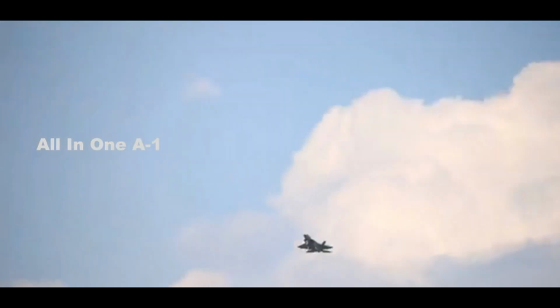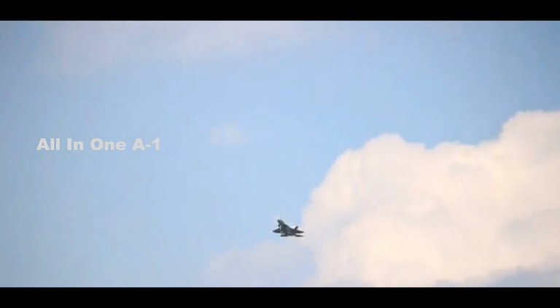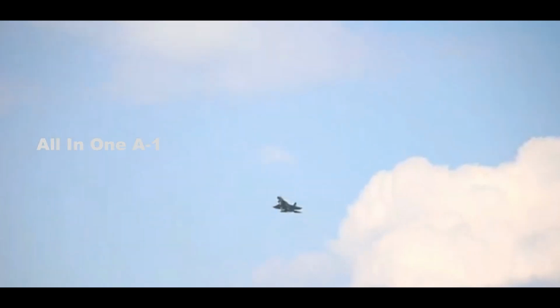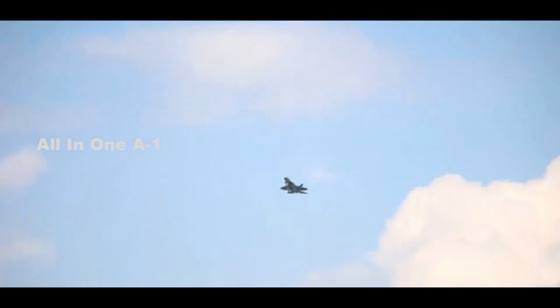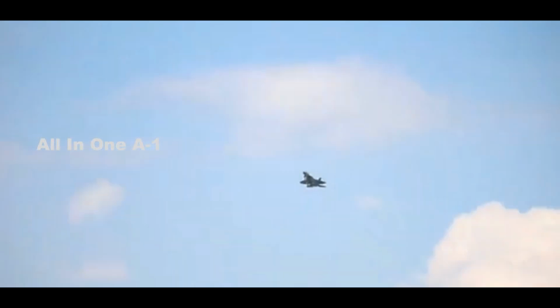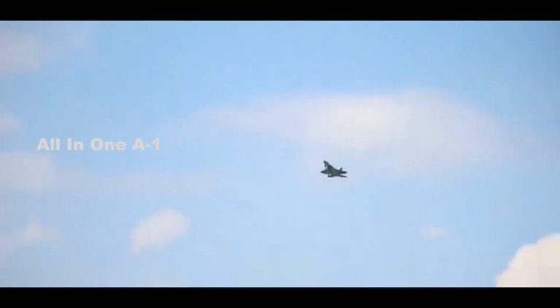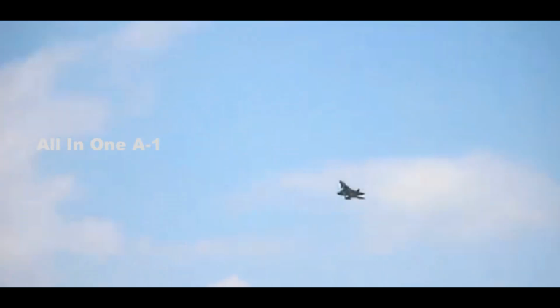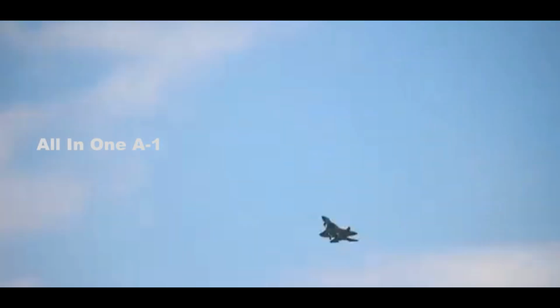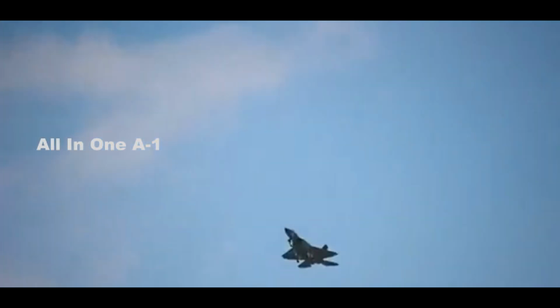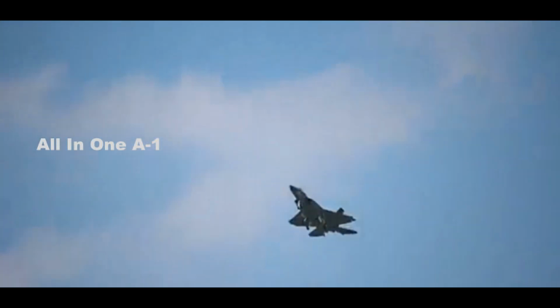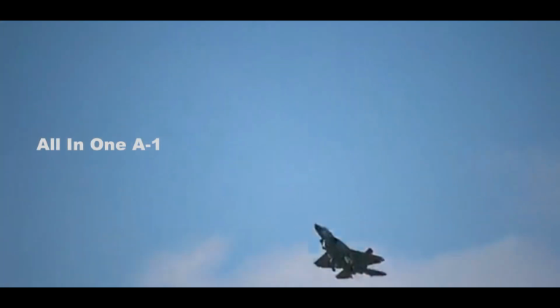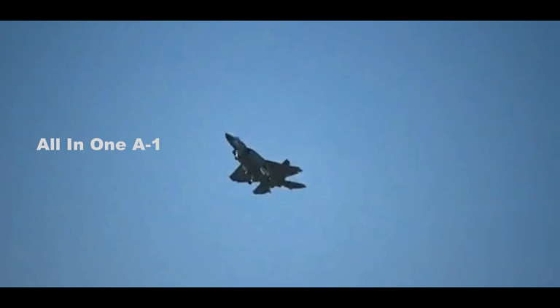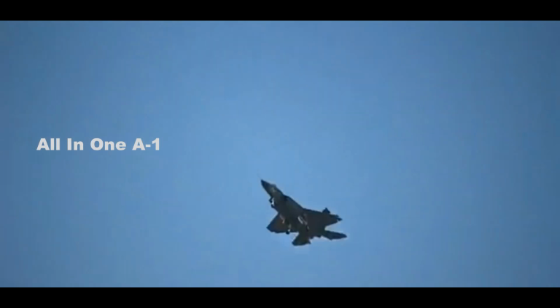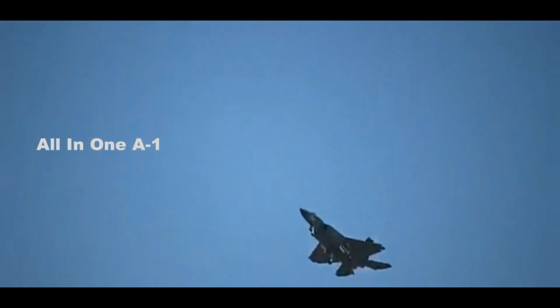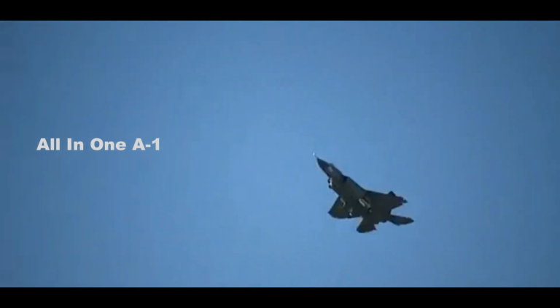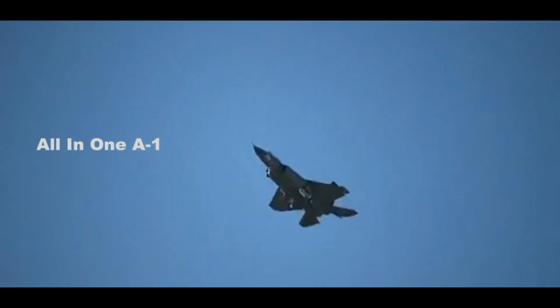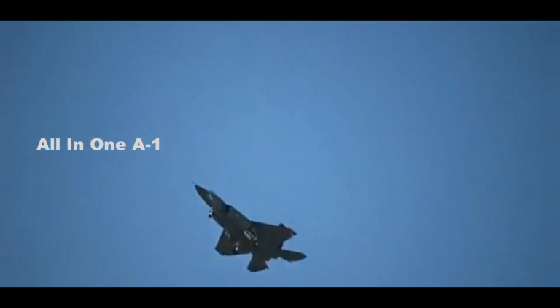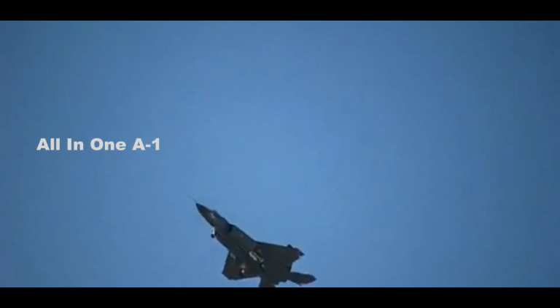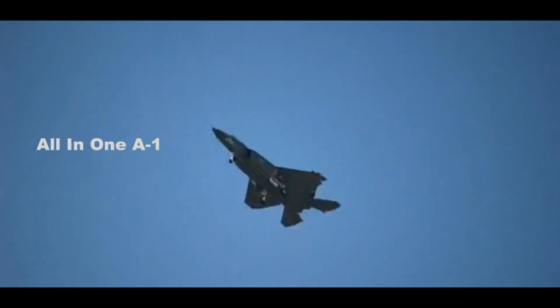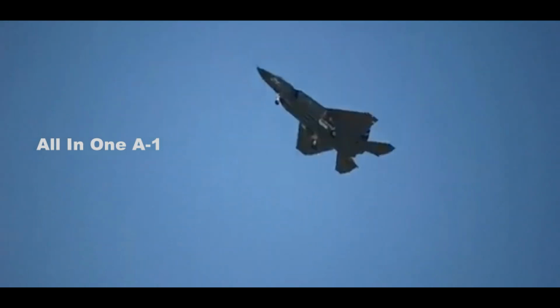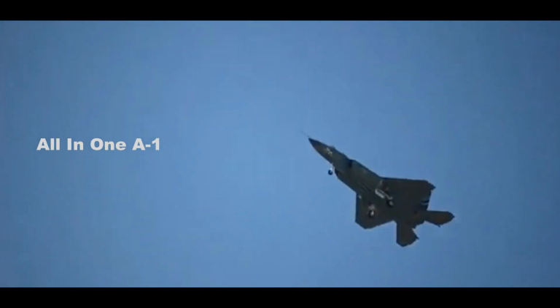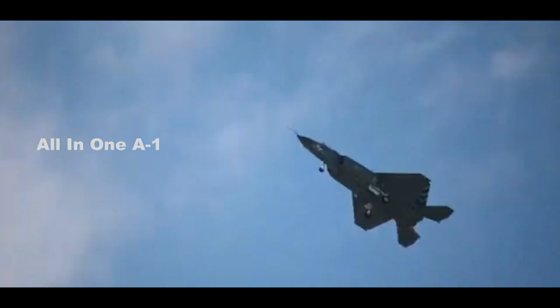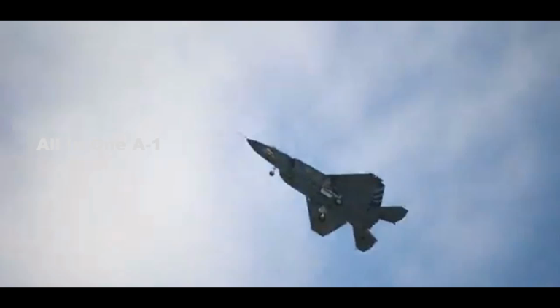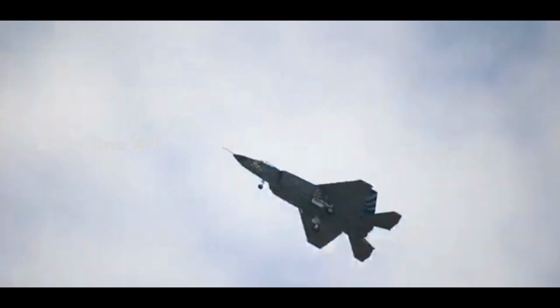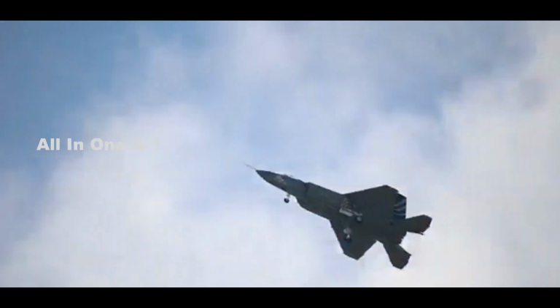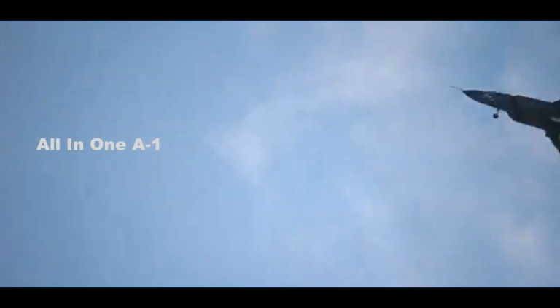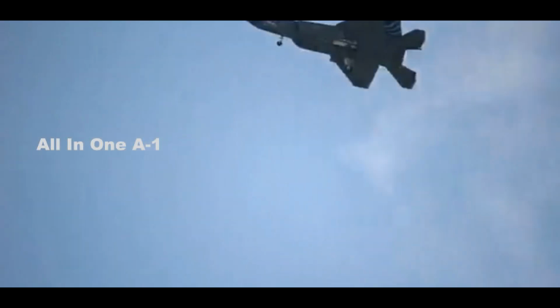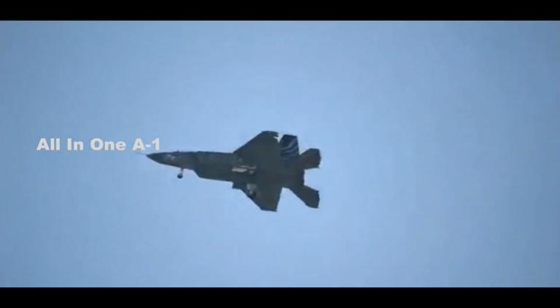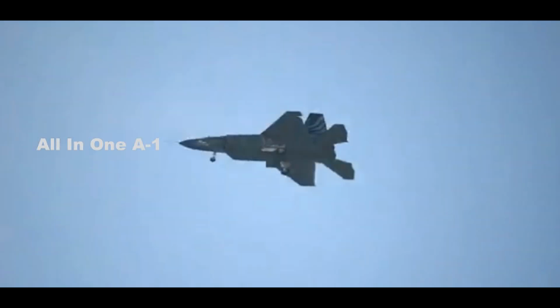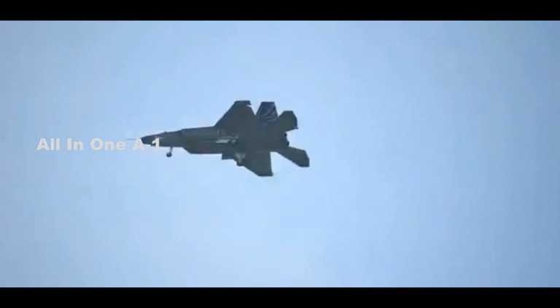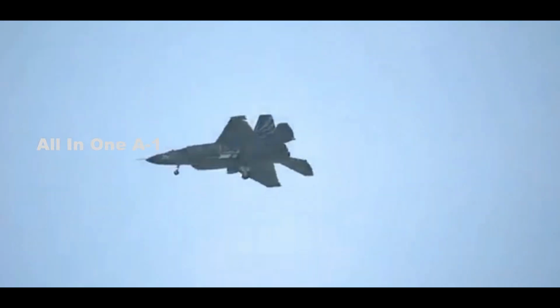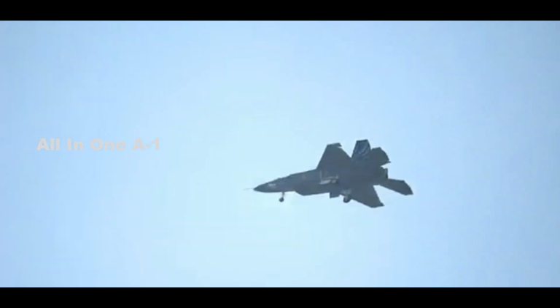South Korea plans to manufacture the first series production KF-21s between 2026 and 2028, allowing replacement of the F-4E Phantom II and F-5F Tiger II fighters.